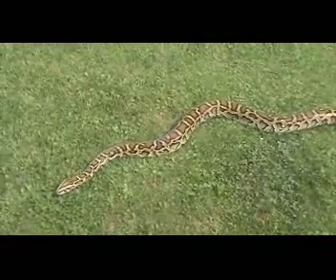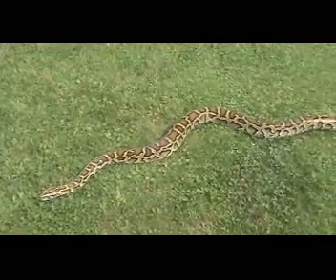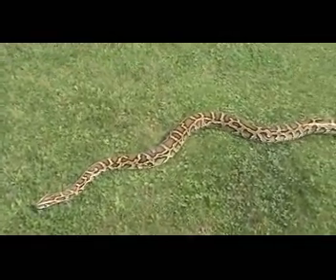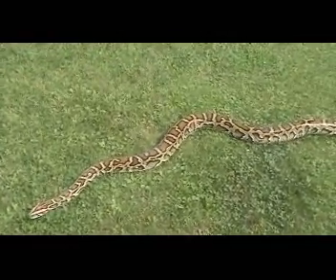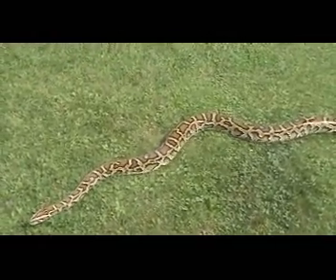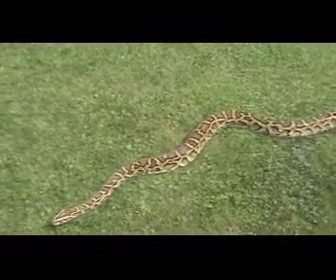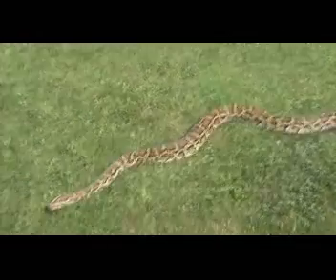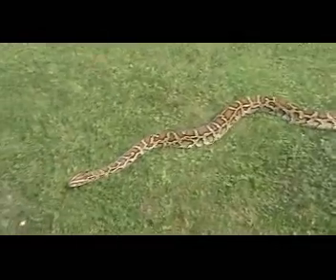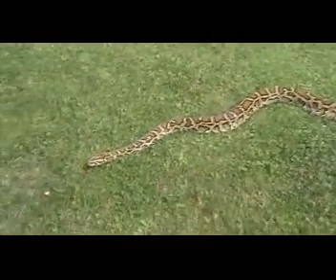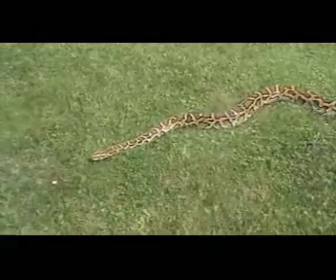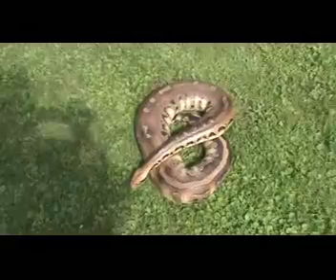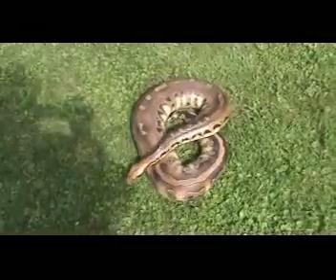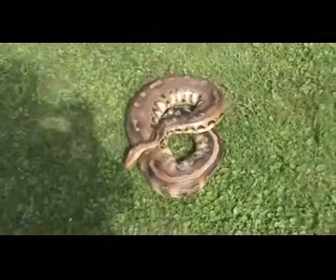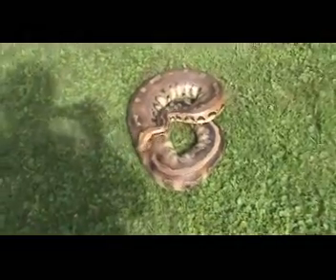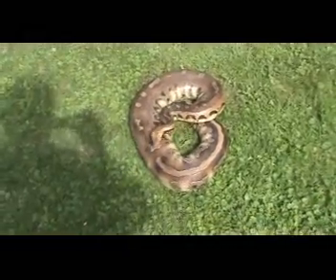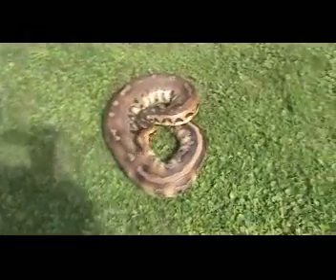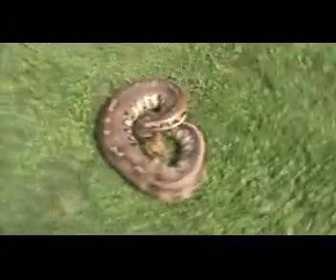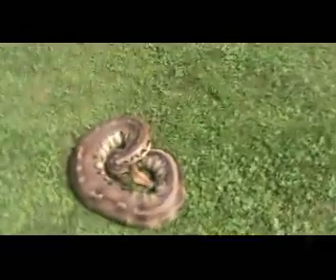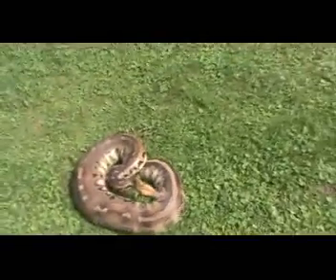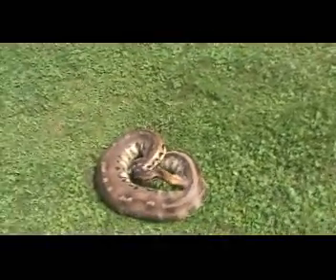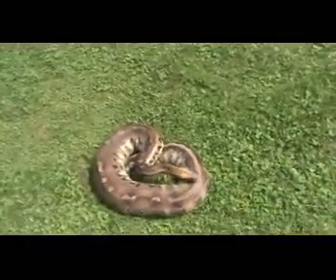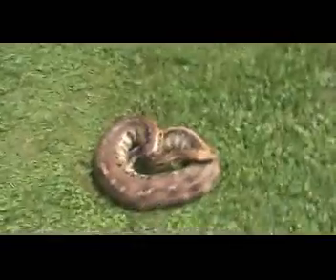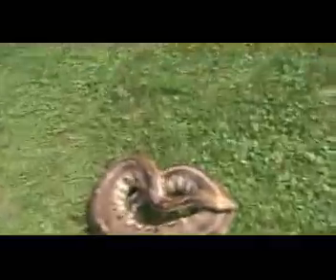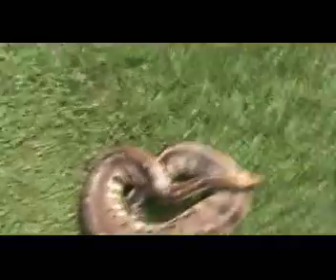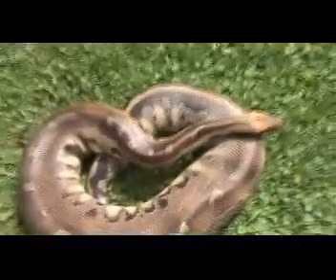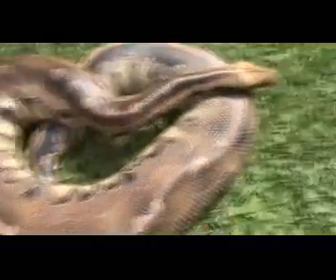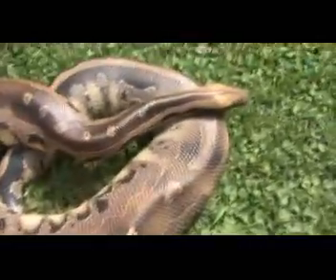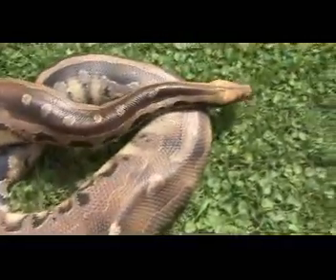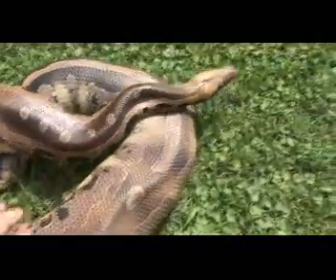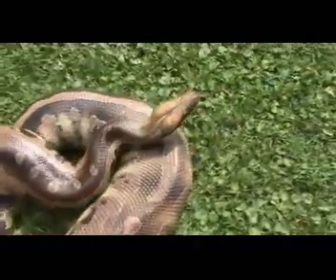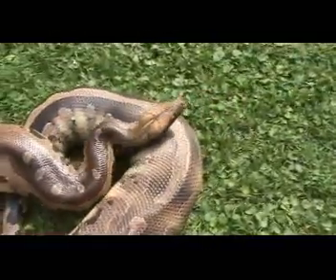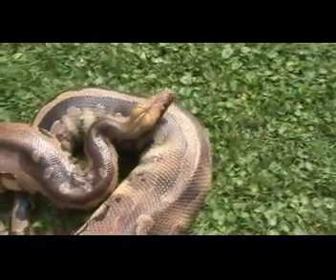I think I'll take out the boas, let them cruise around a little bit. It's so humid and warm out that I'm just going to go ahead and take out all the snakes that aren't in shed.